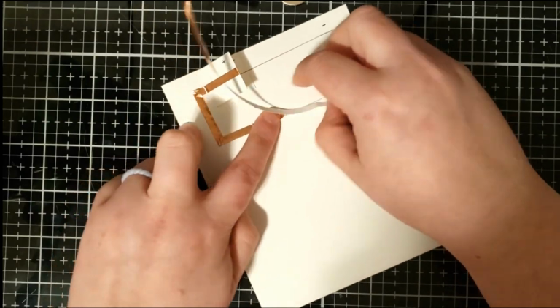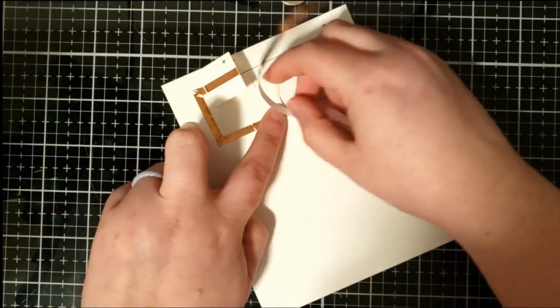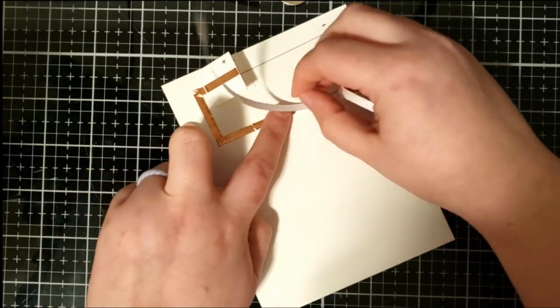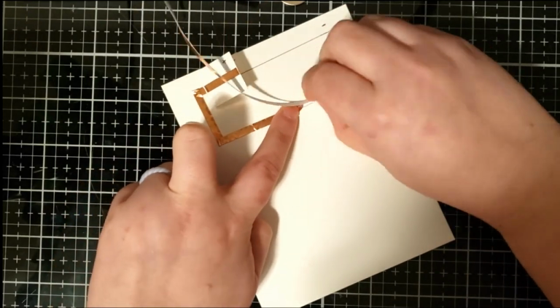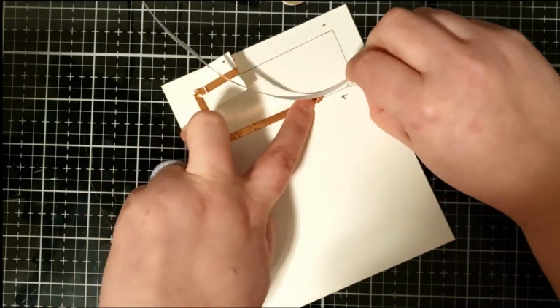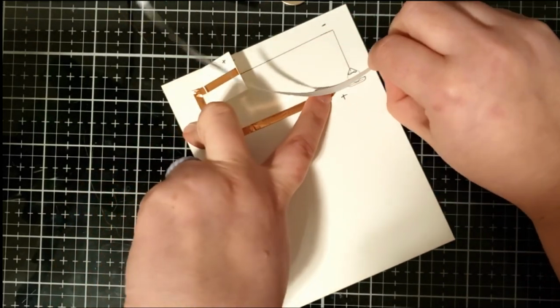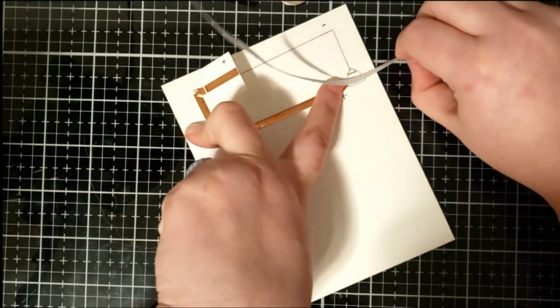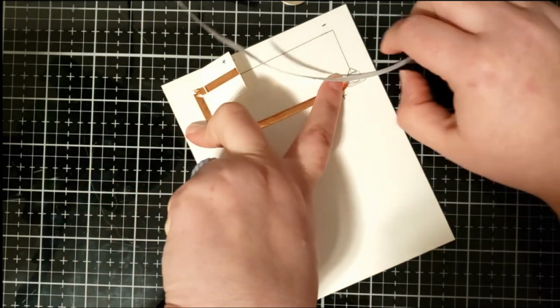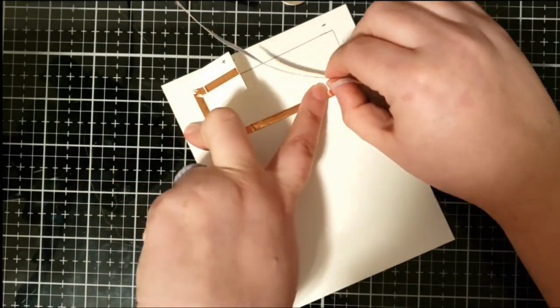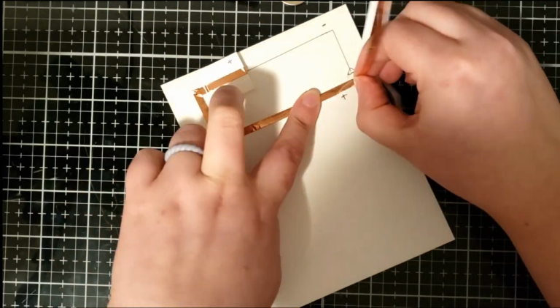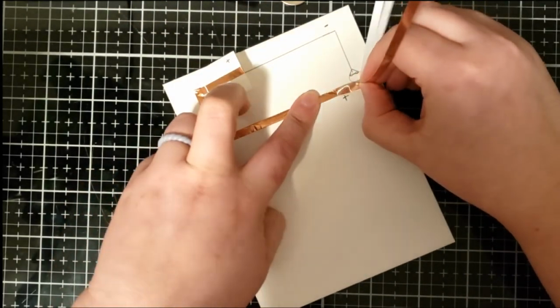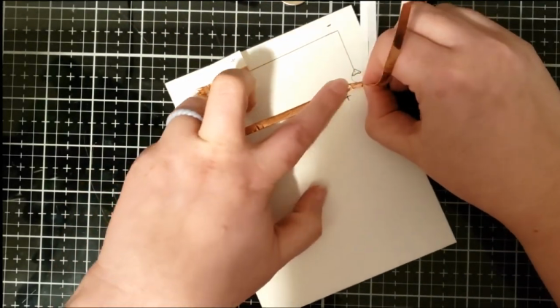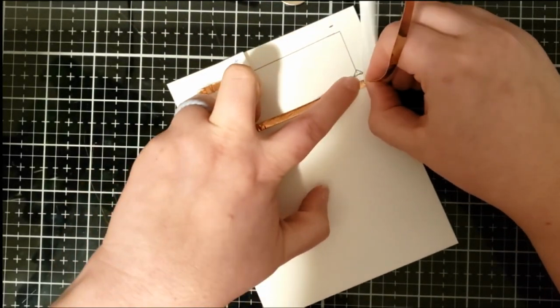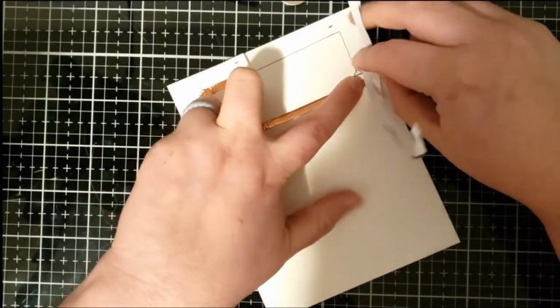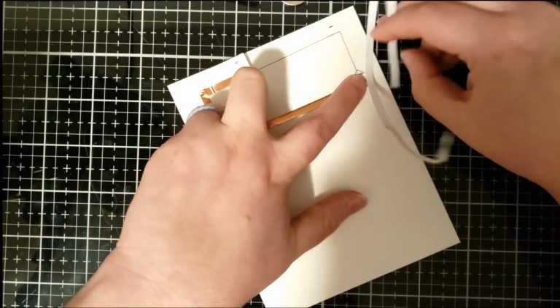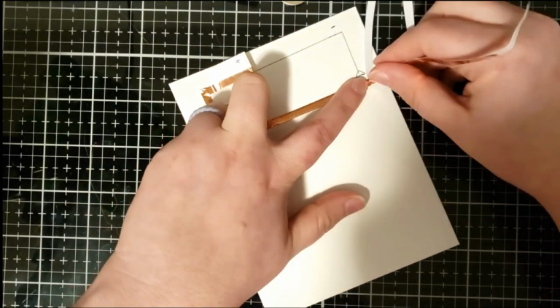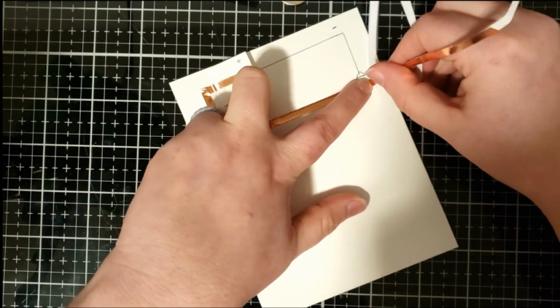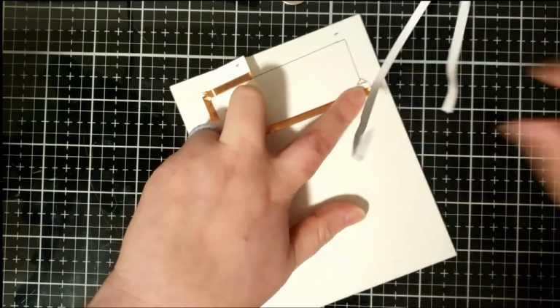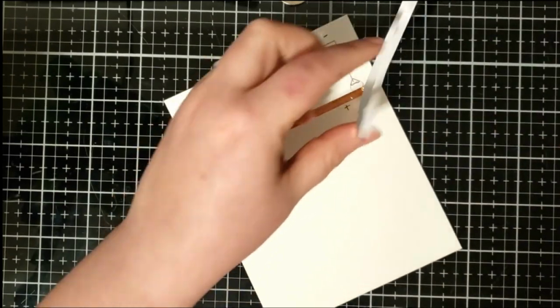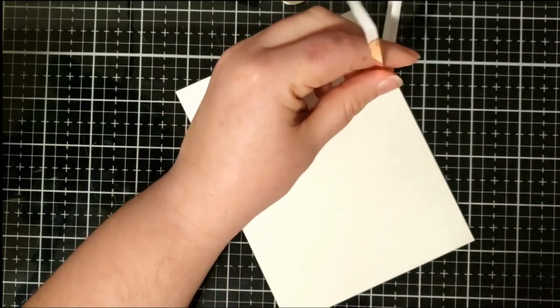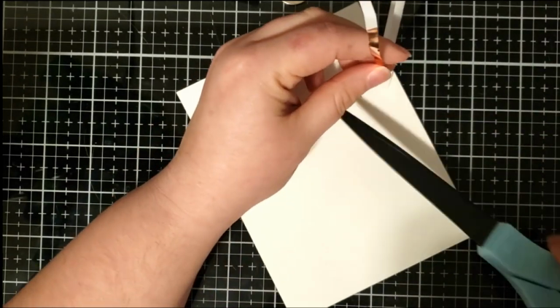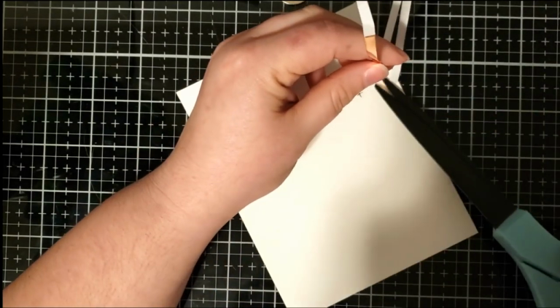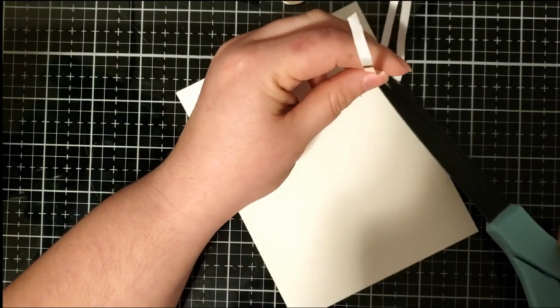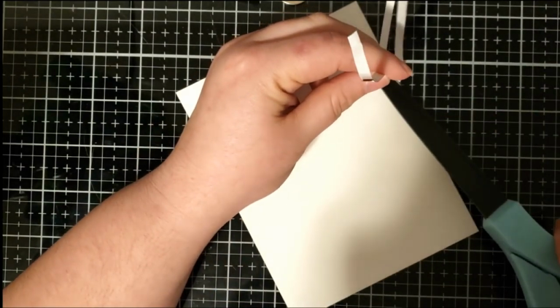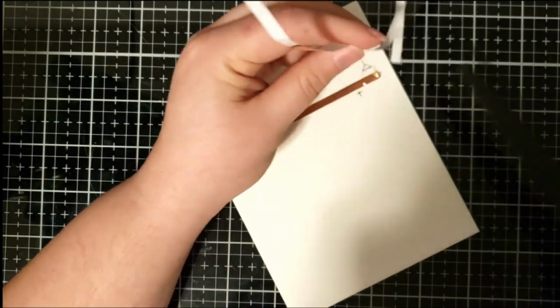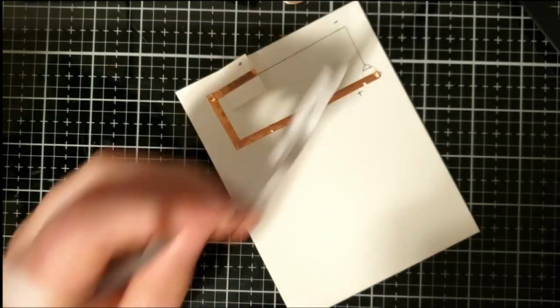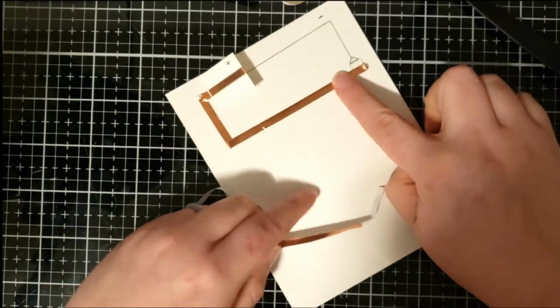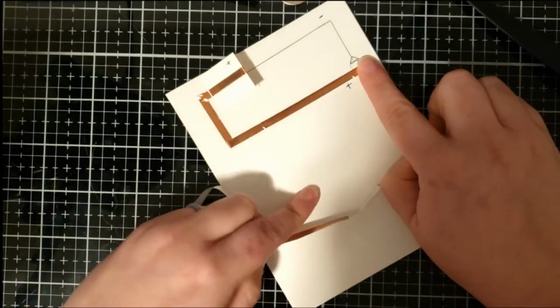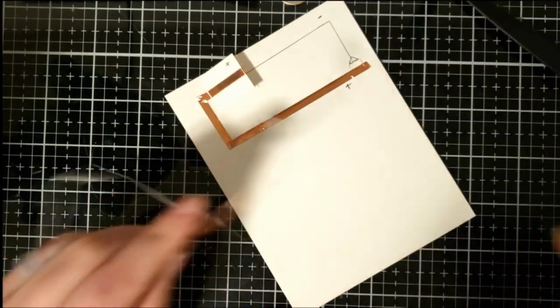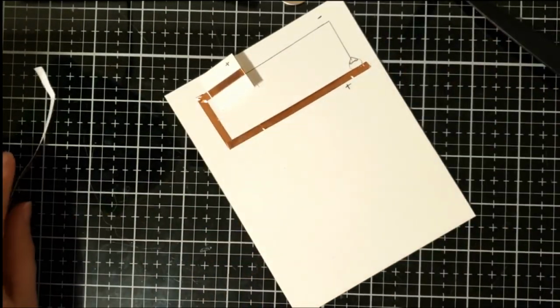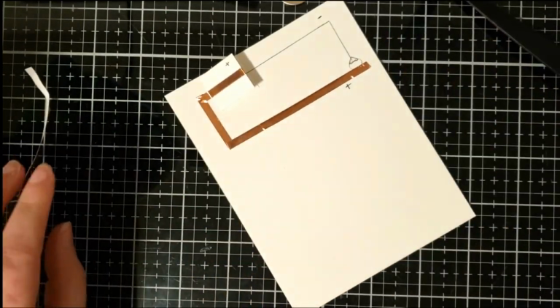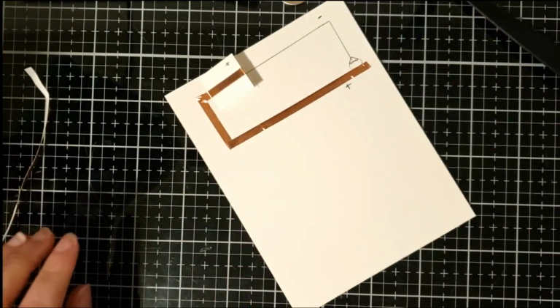Right now I'm working on the positive side and I'm going to cut off the extra, then come in with my bone folder and flatten that positive side out.